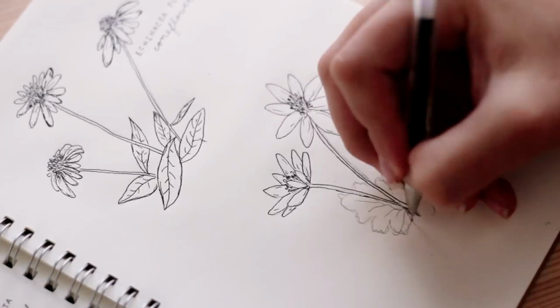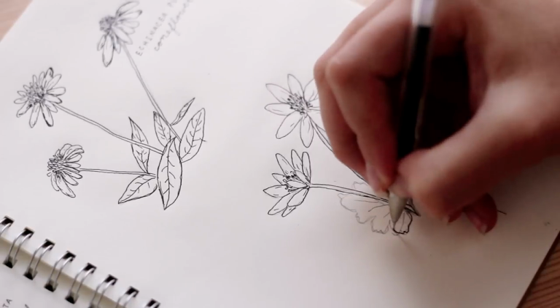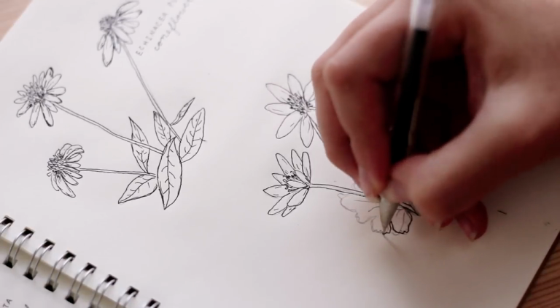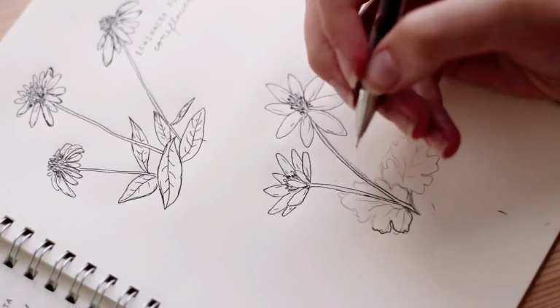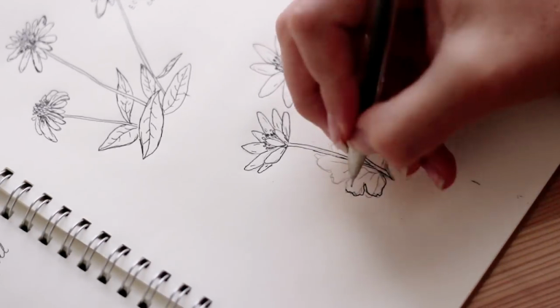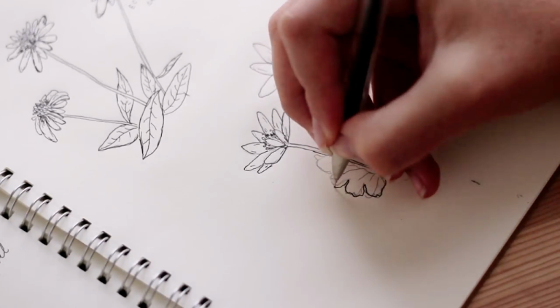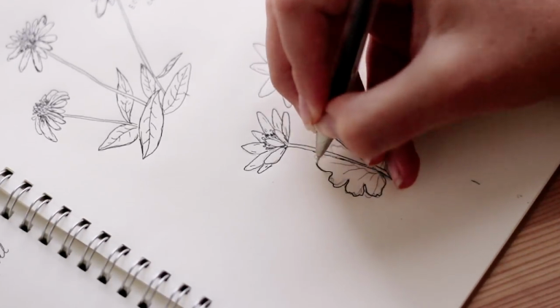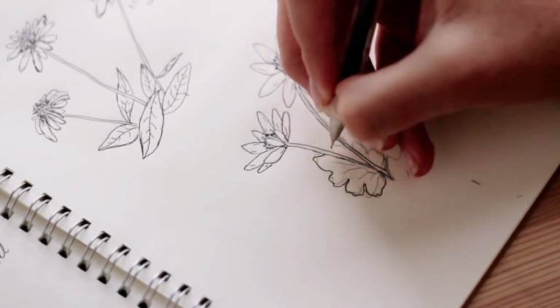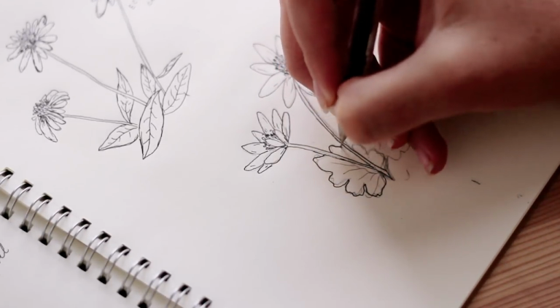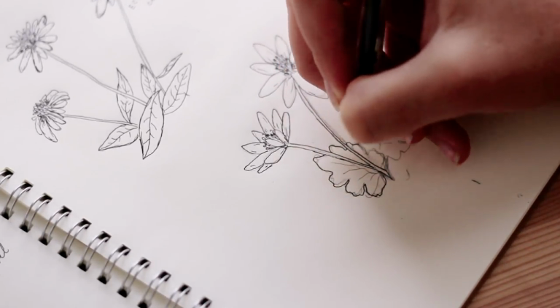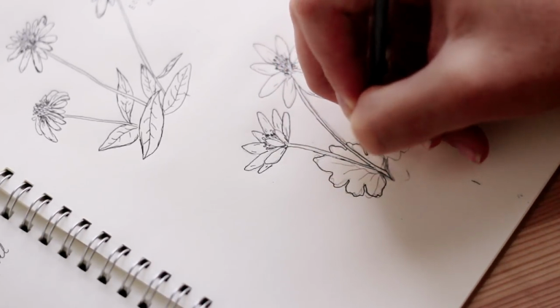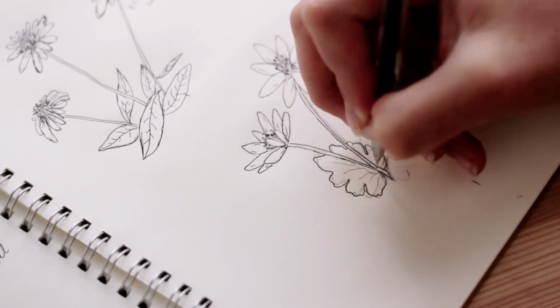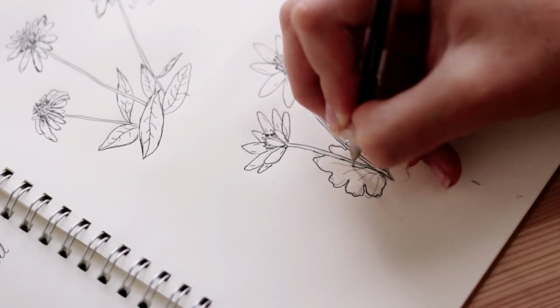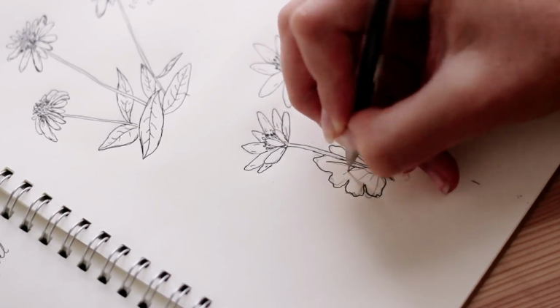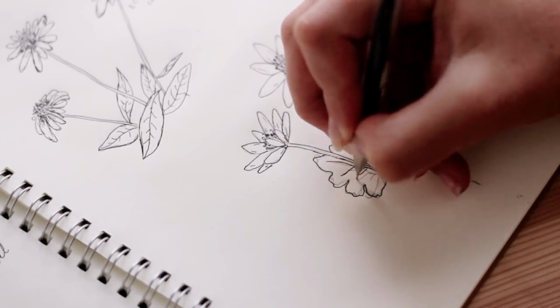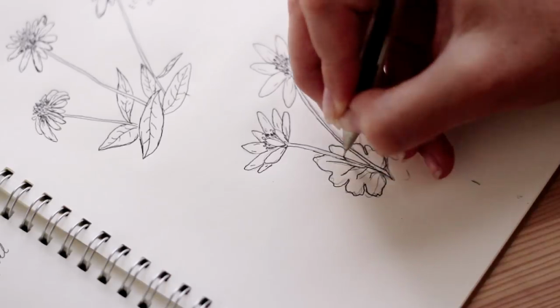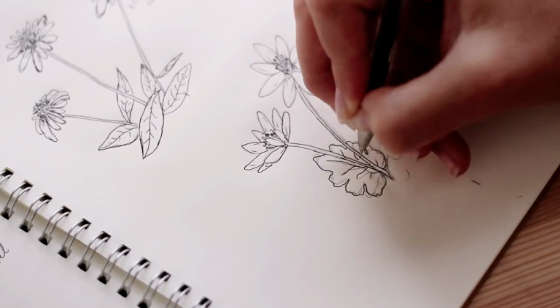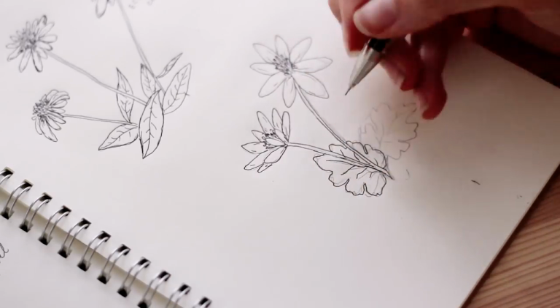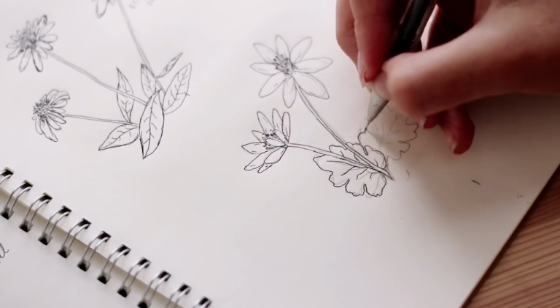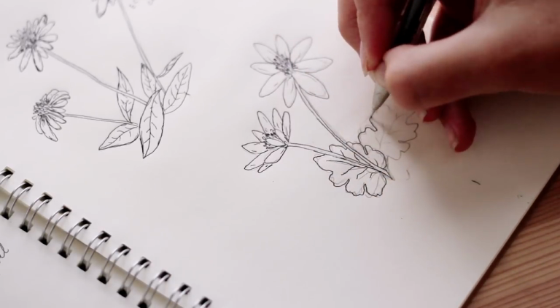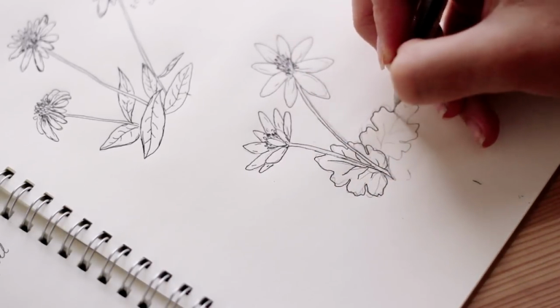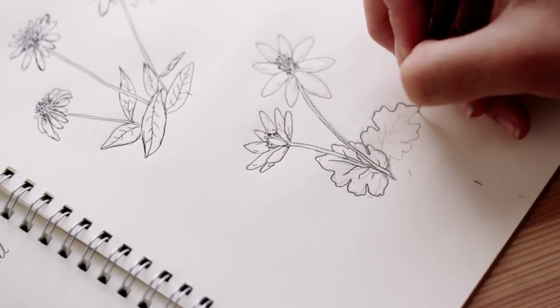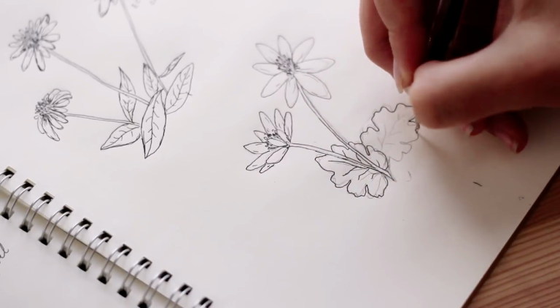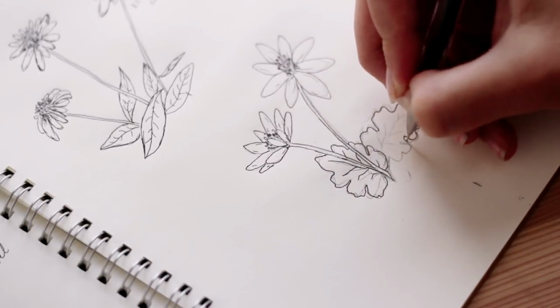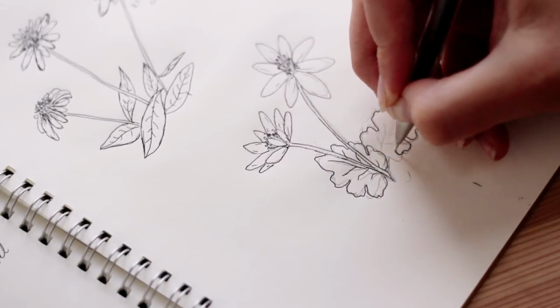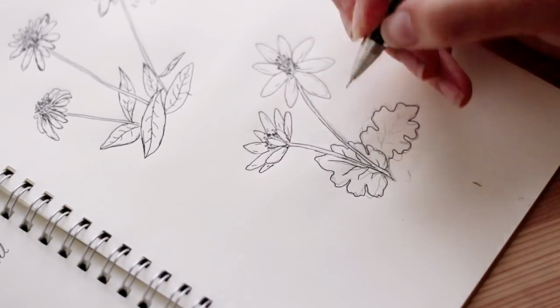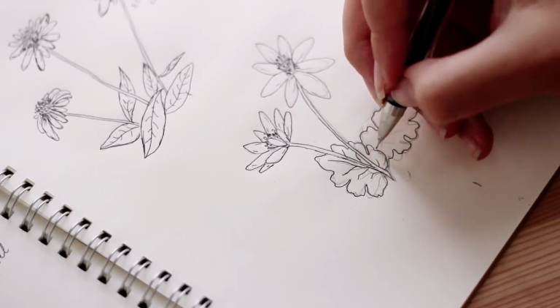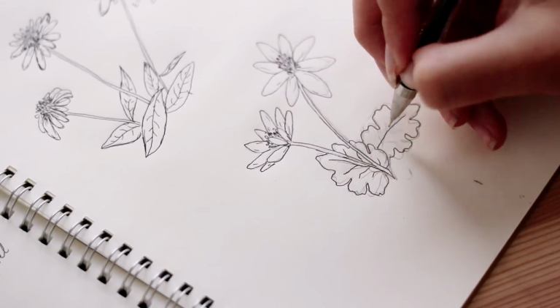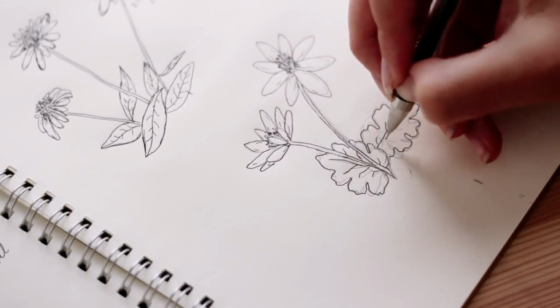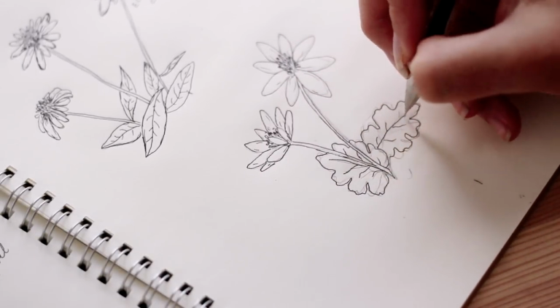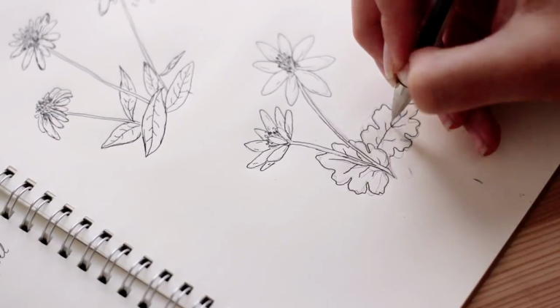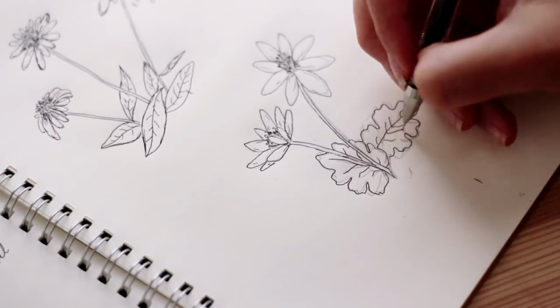The leaves kind of remind me of cabbage leaves. I don't really know how to describe them, so just copy what I'm doing. They grow at the base of the stem, just like the last flower.